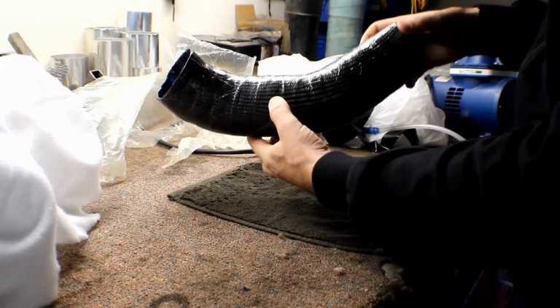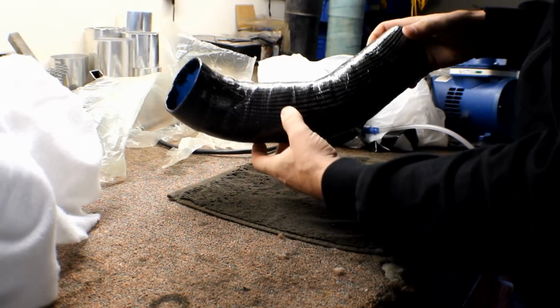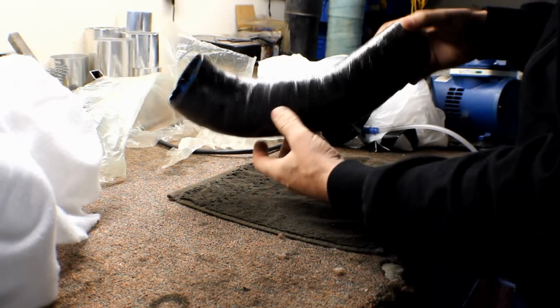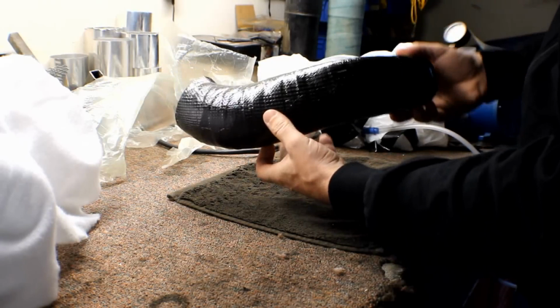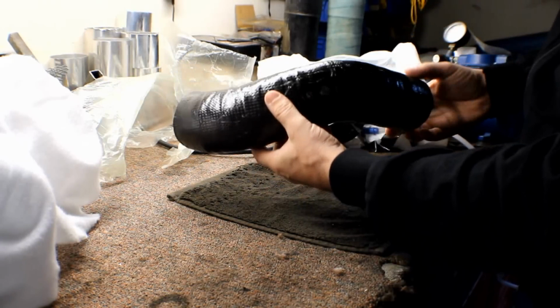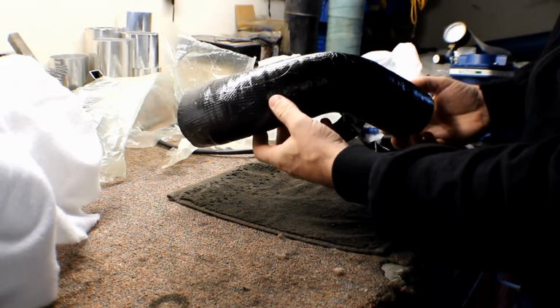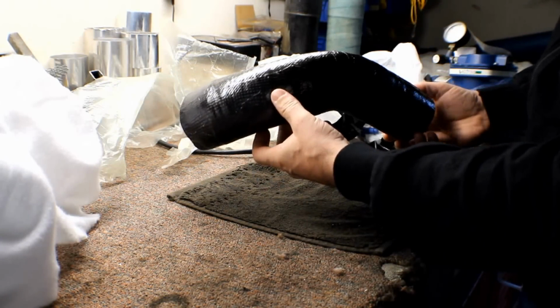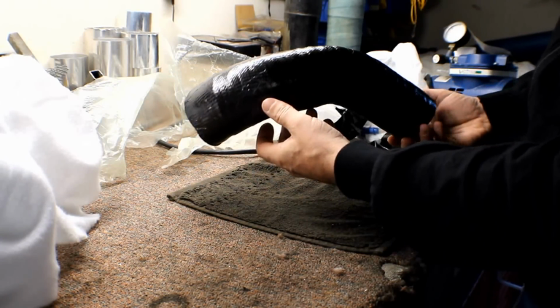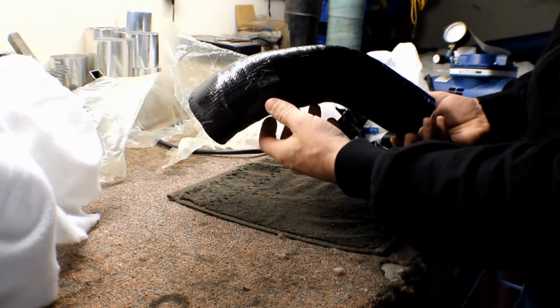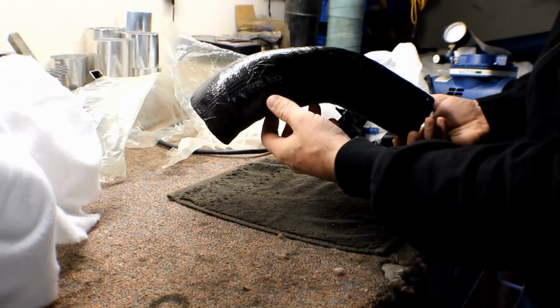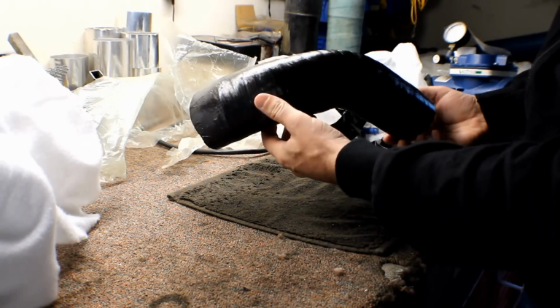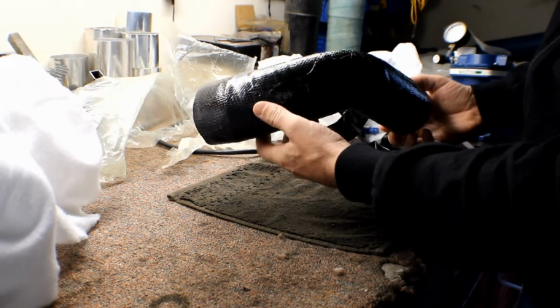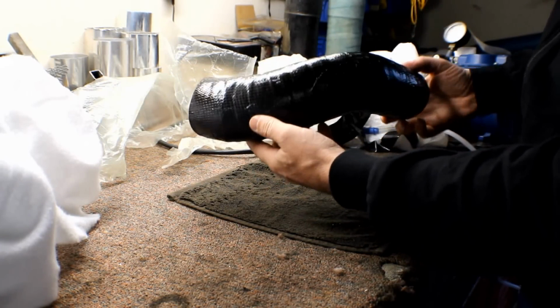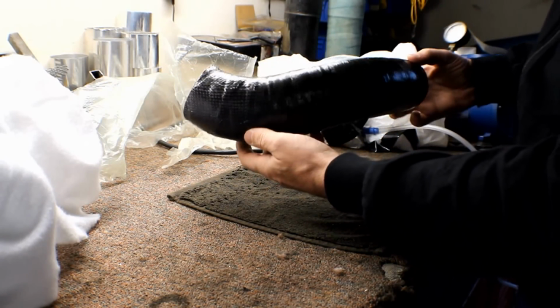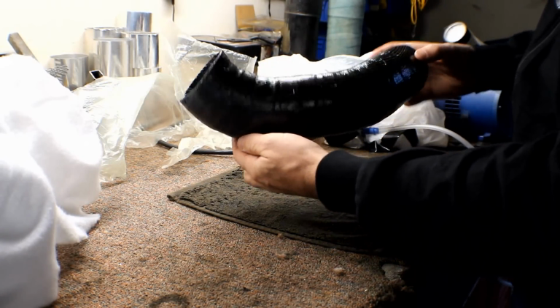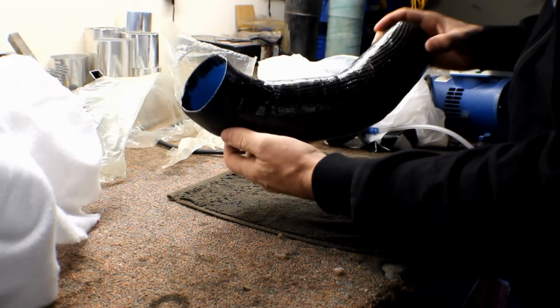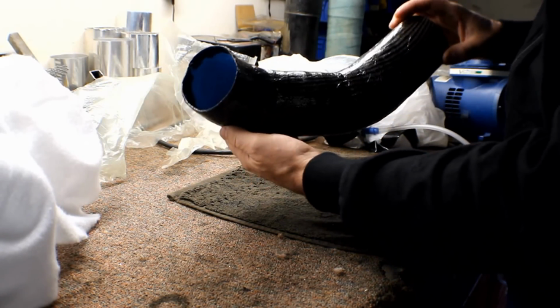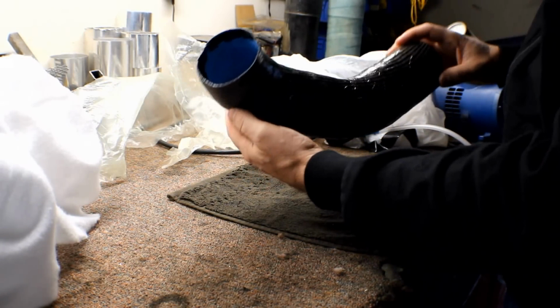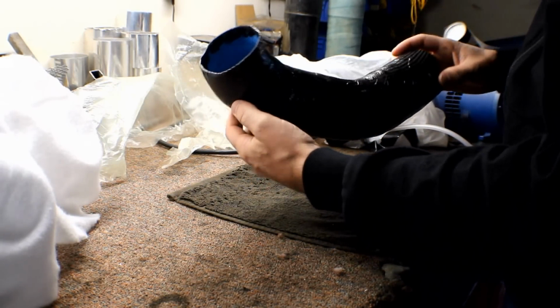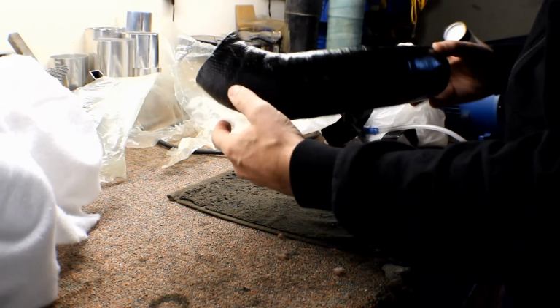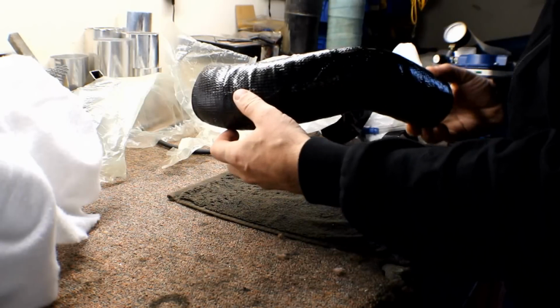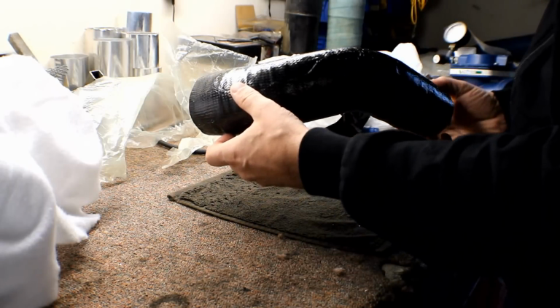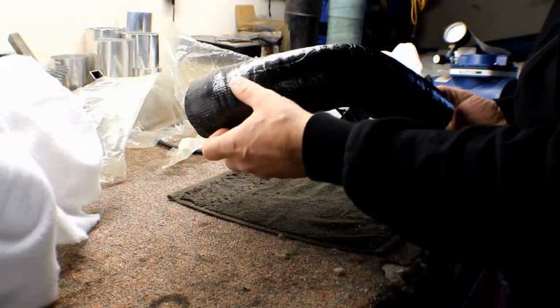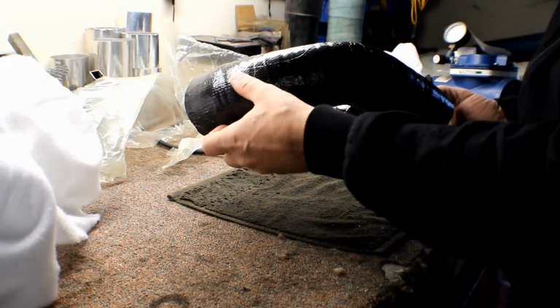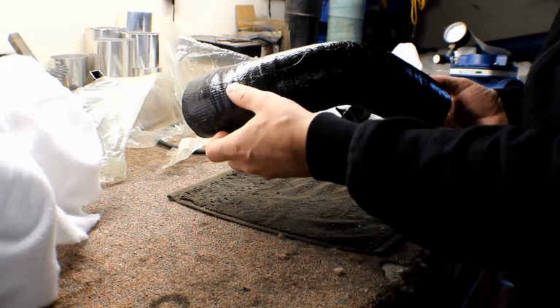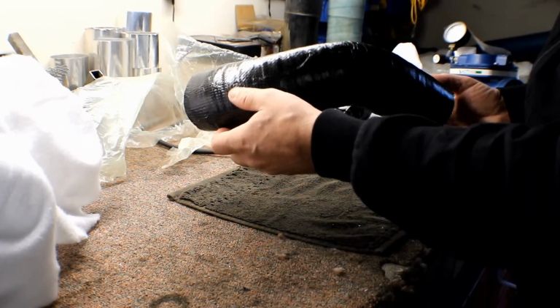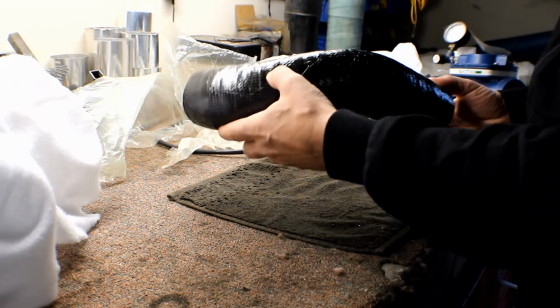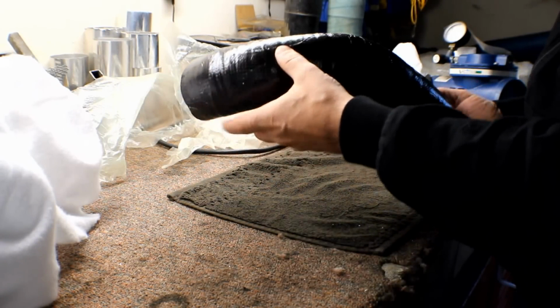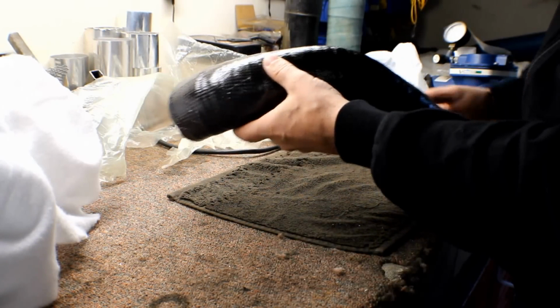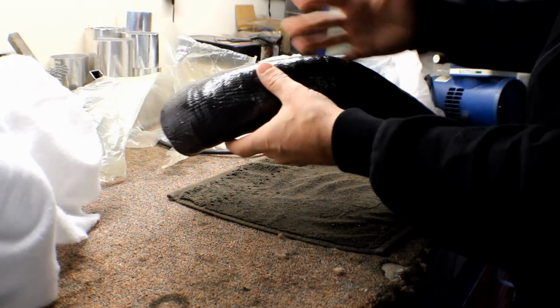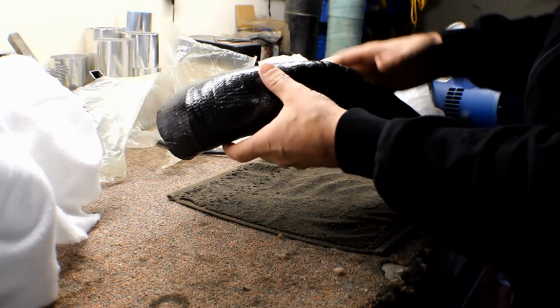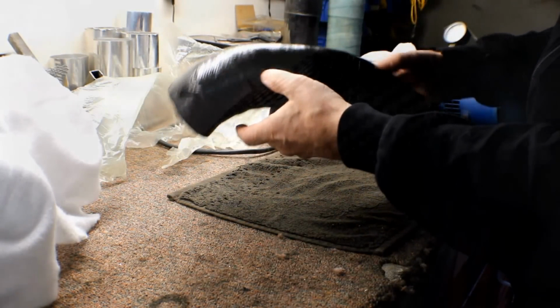There you go. Just needs to be cleaned up a little bit, sanded and re-cleared.